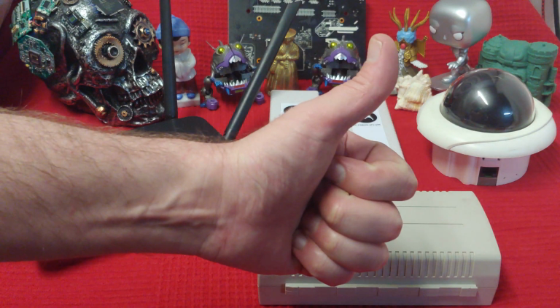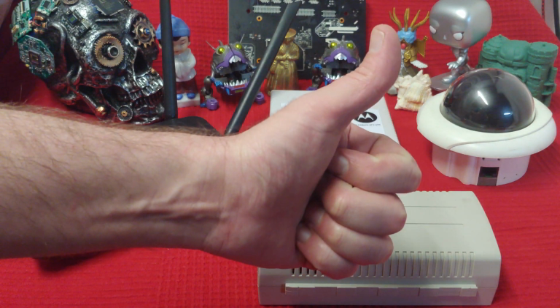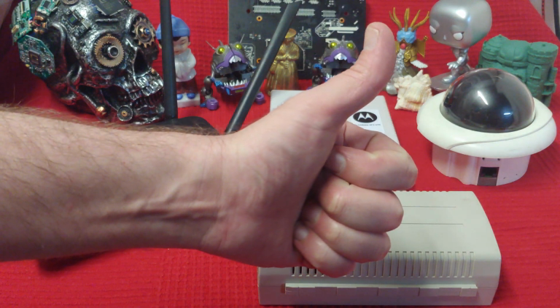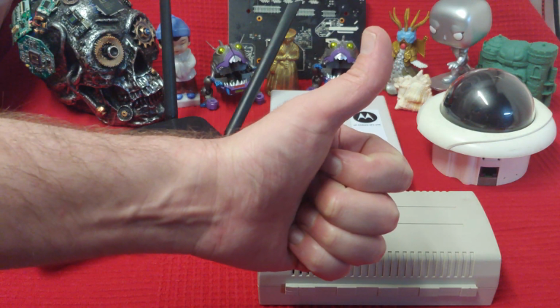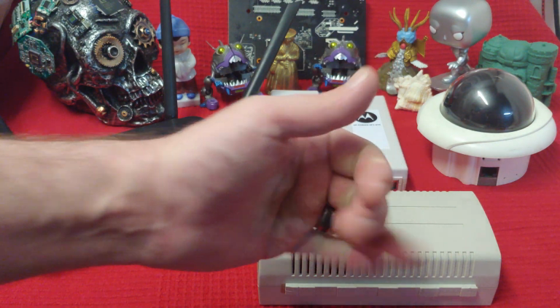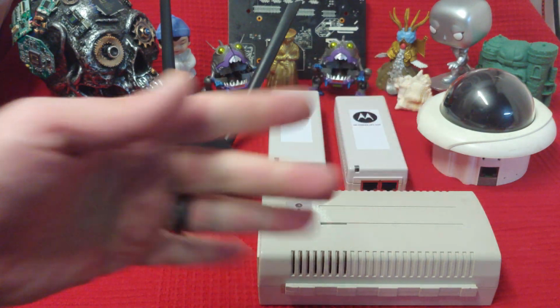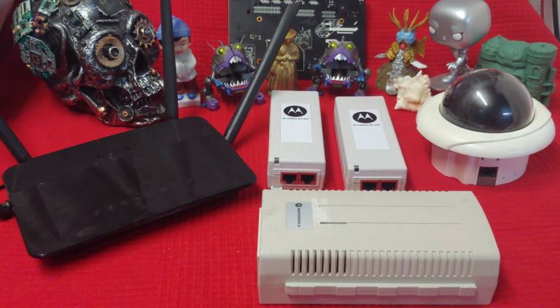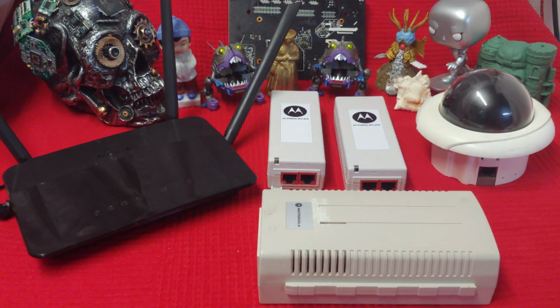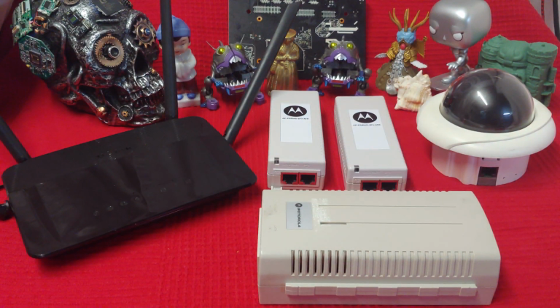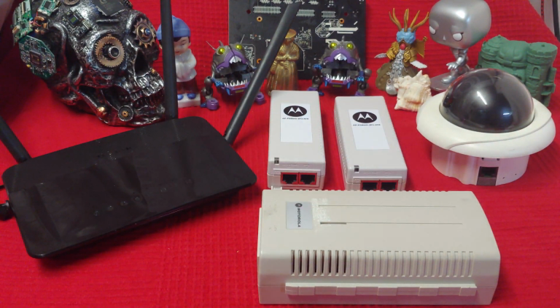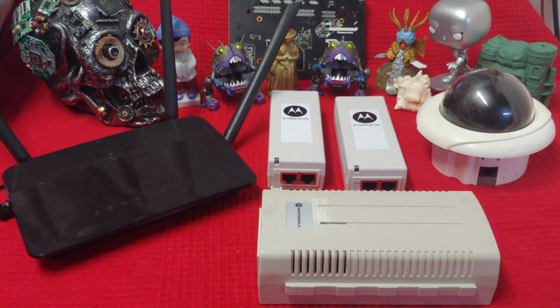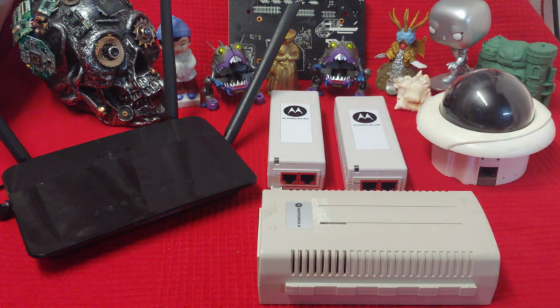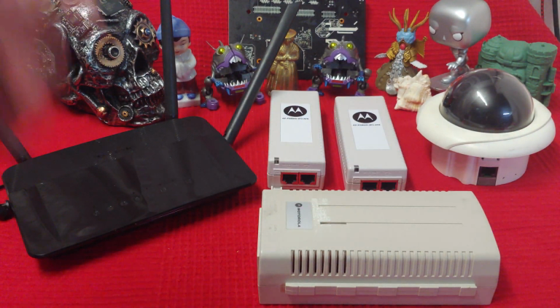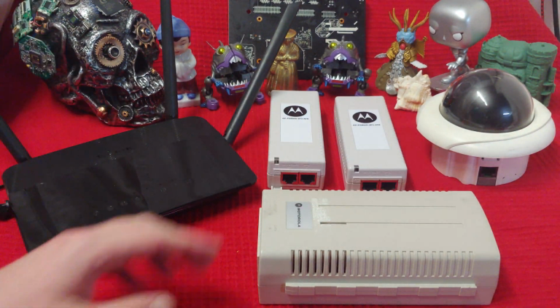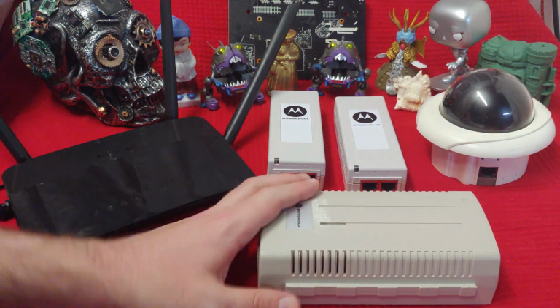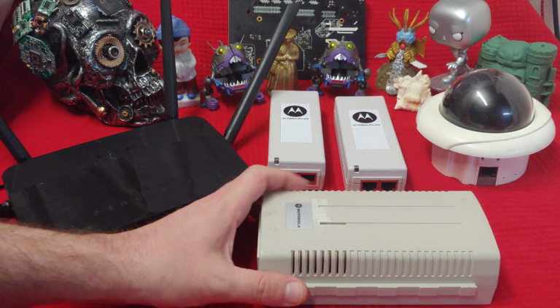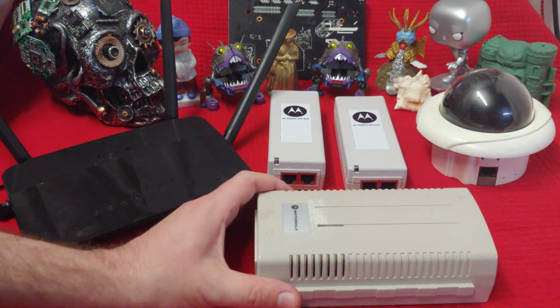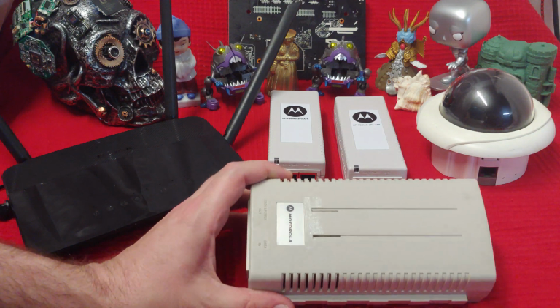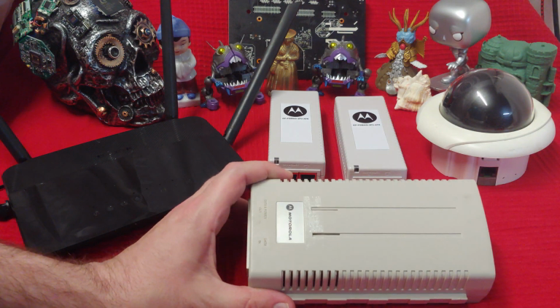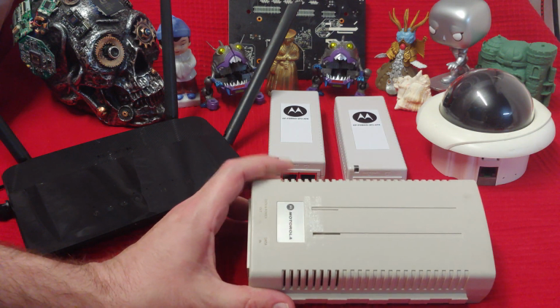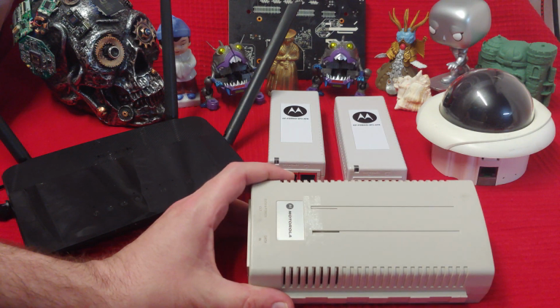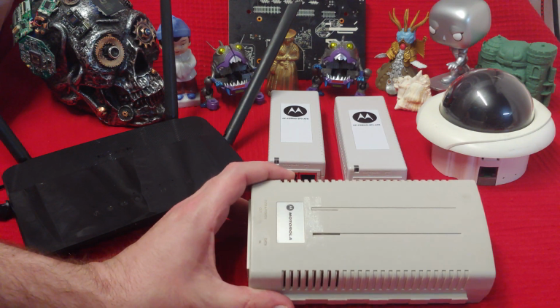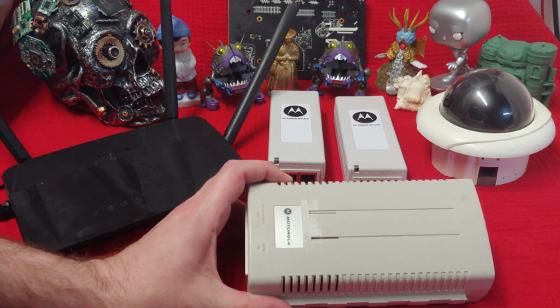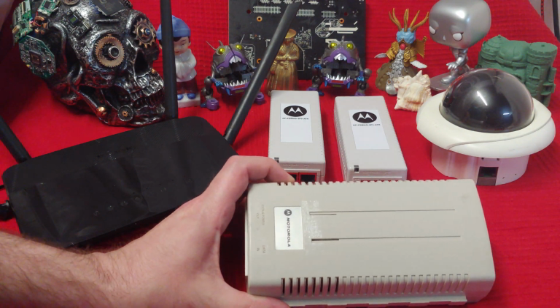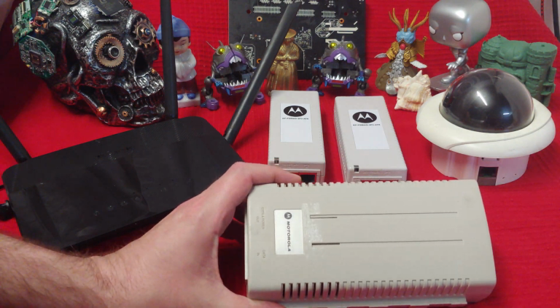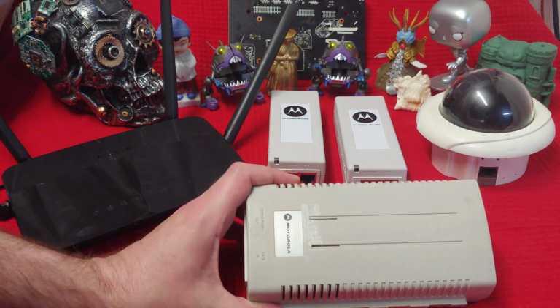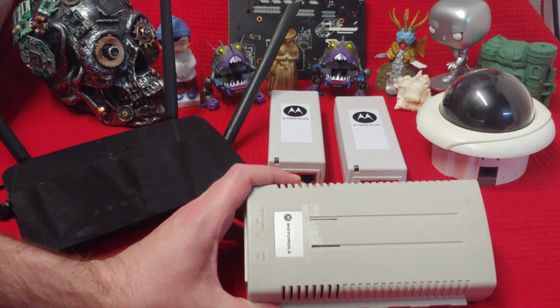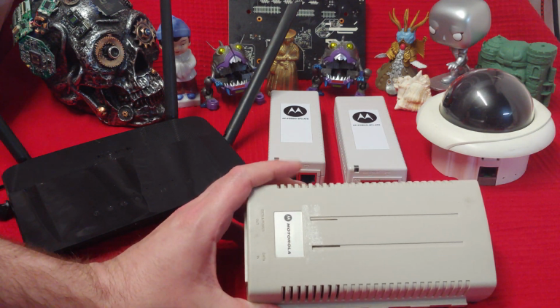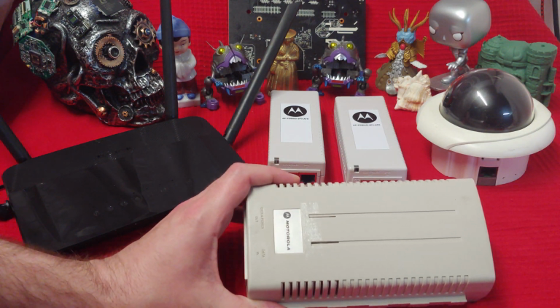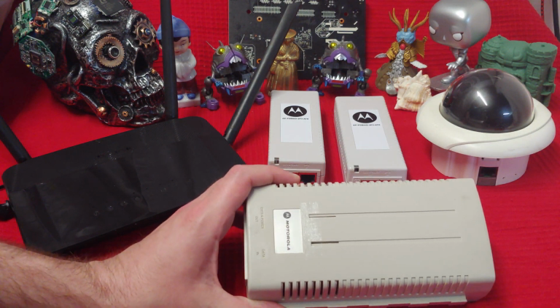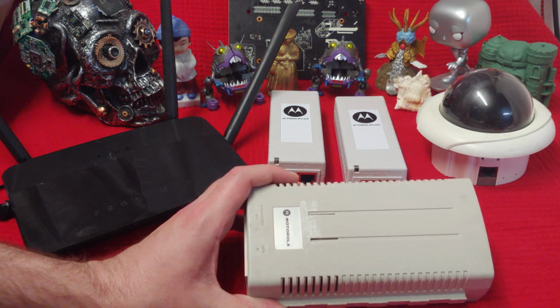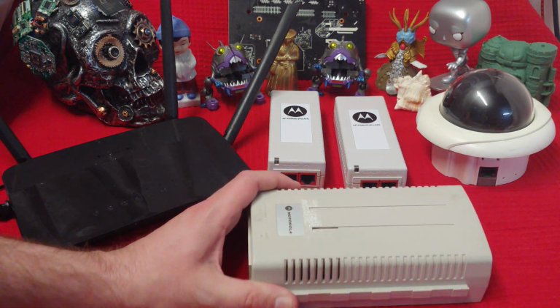Ladies and gentlemen, what's going on? Once again, I'm Nev from Nevztek, but today I want to talk about PoE — Power Over Ethernet — Power Injectors.